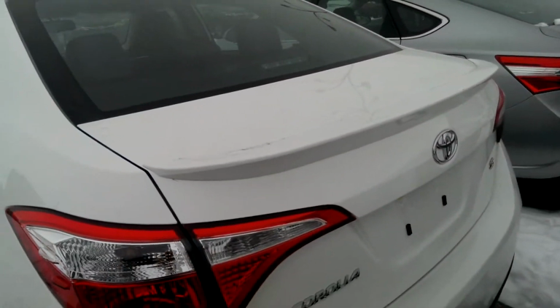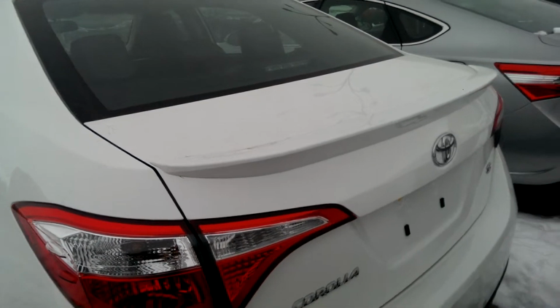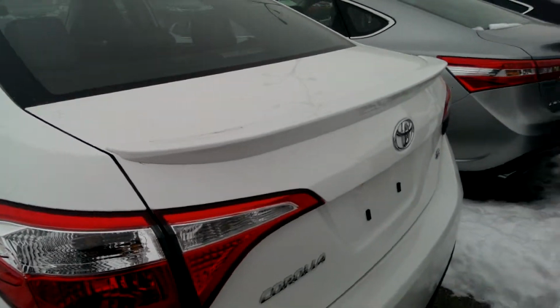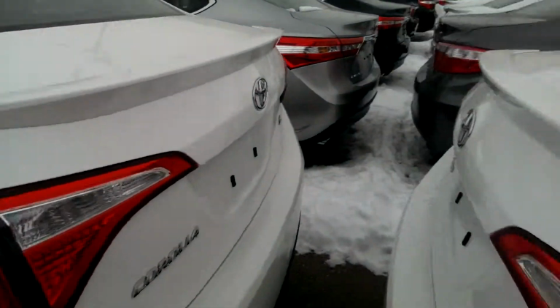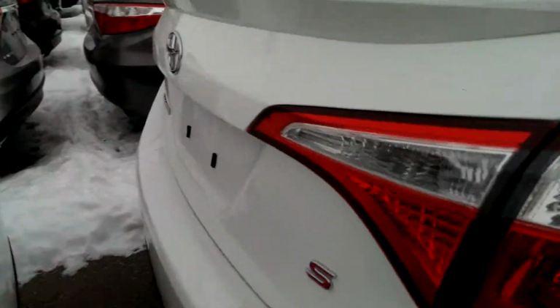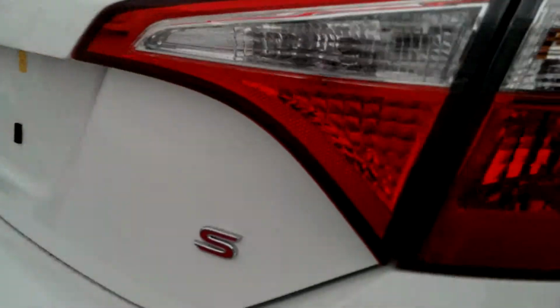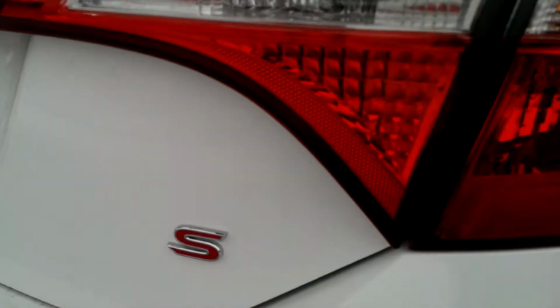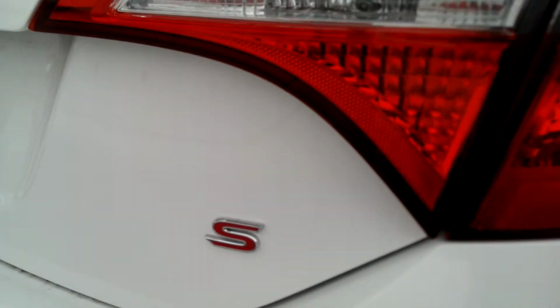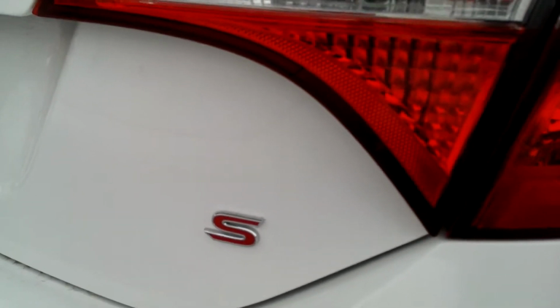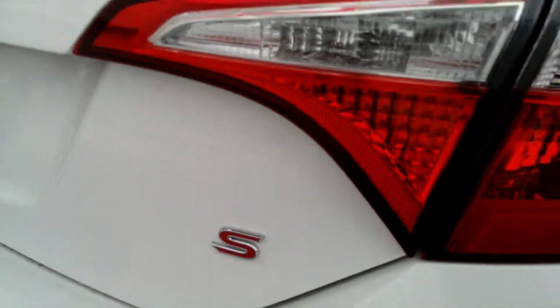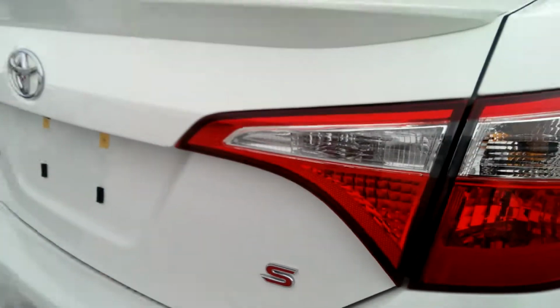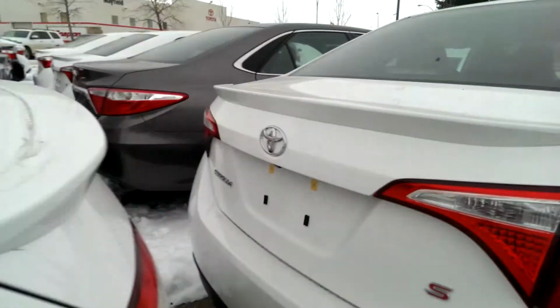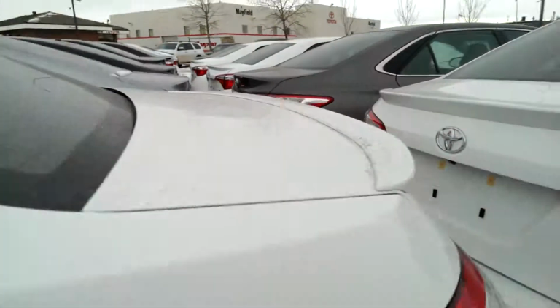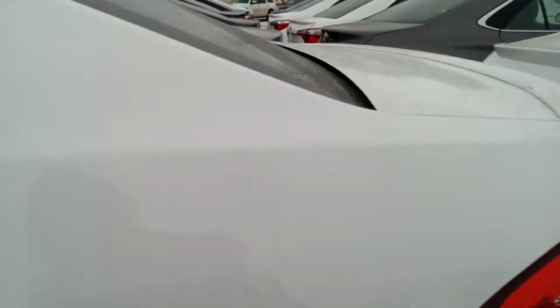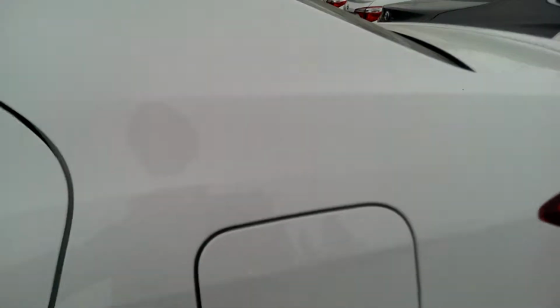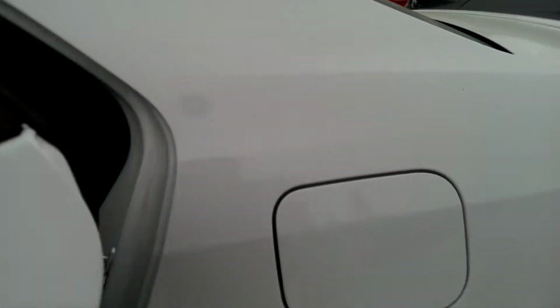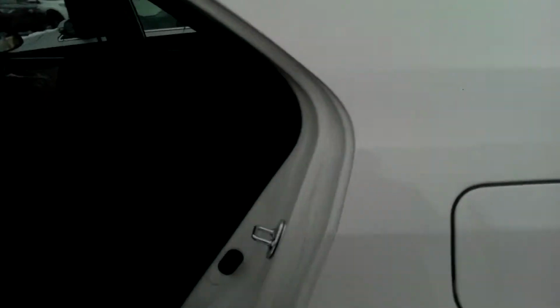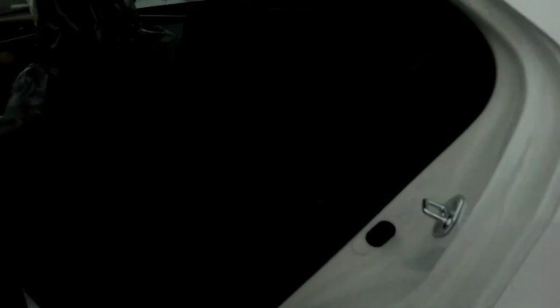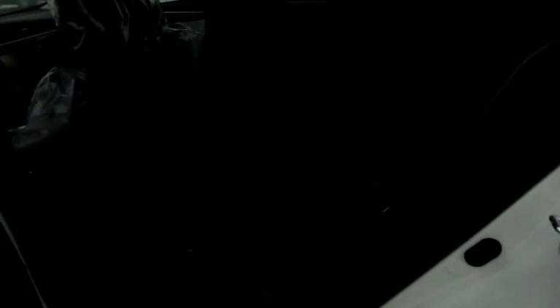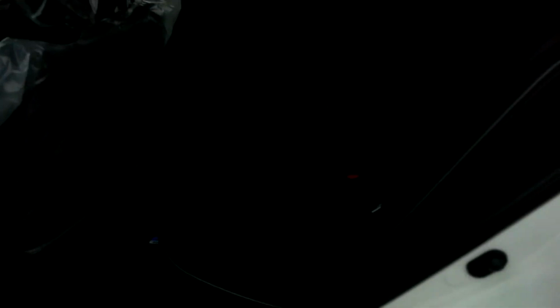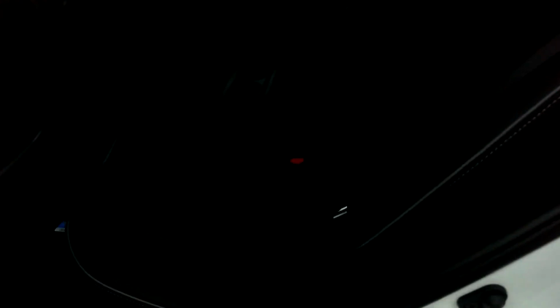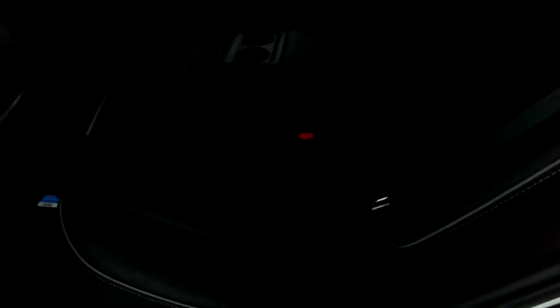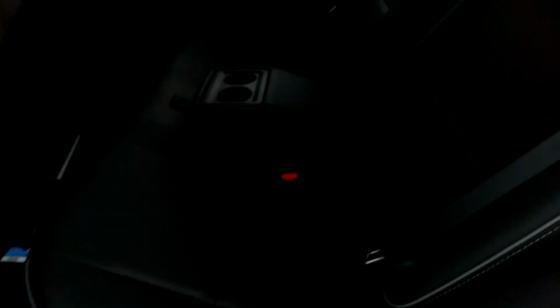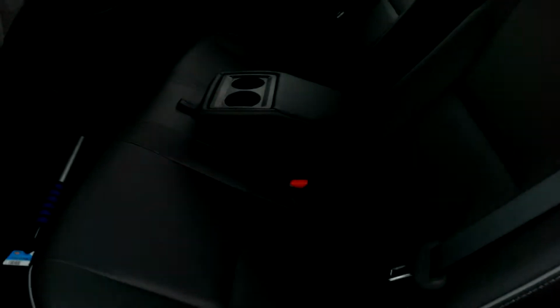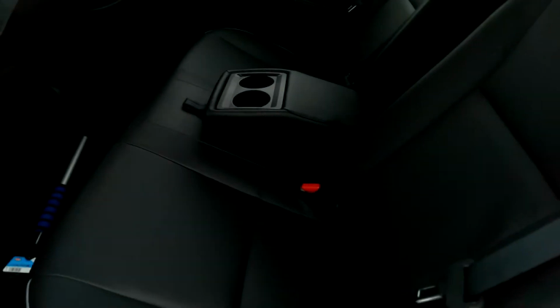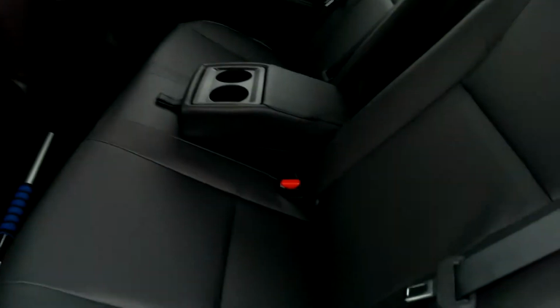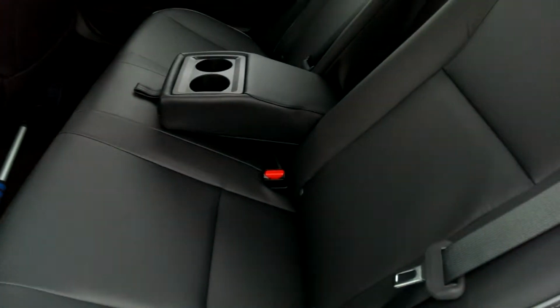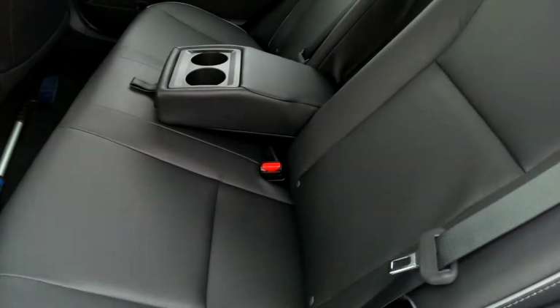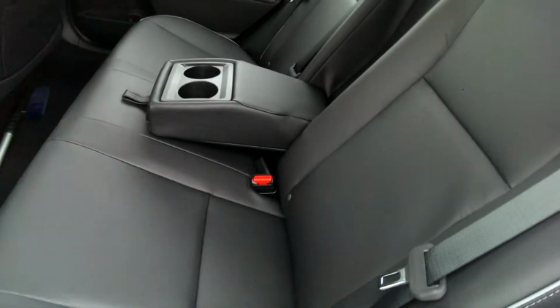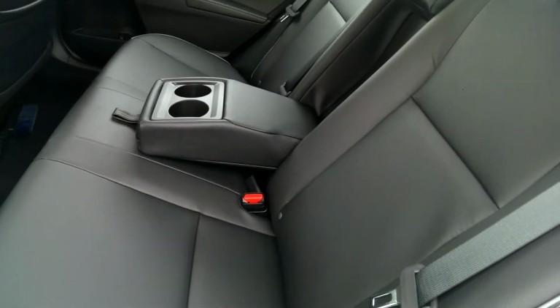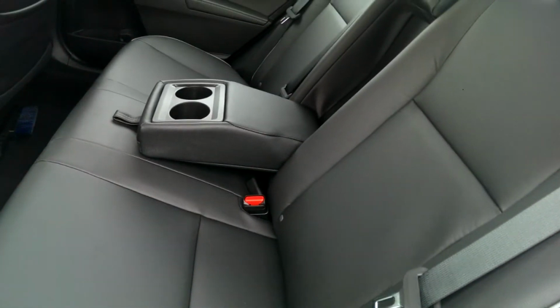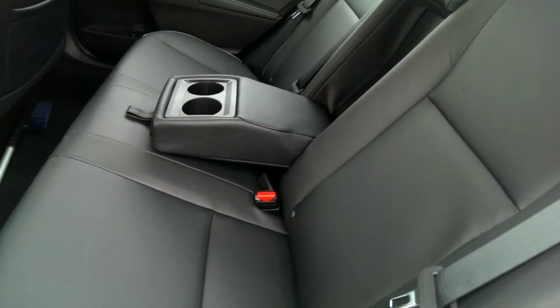You can also tell it's the S because it has the S mark on the back. It's got leather interior with white stitching.